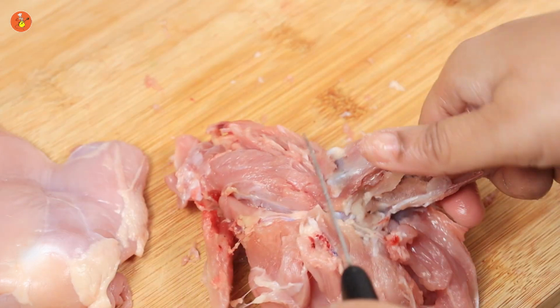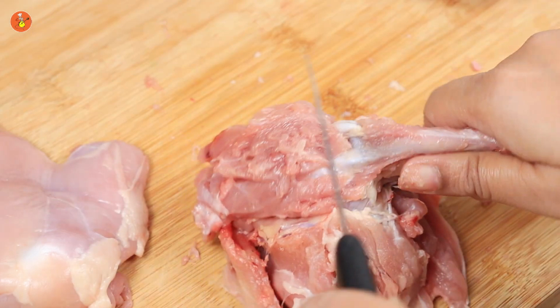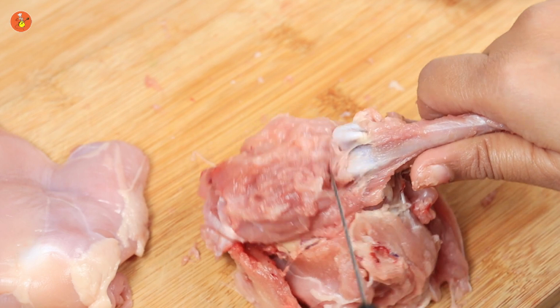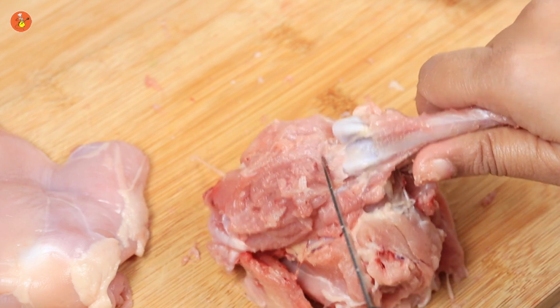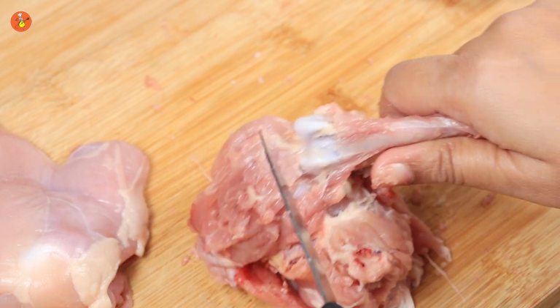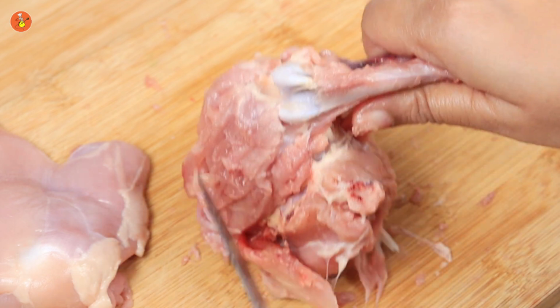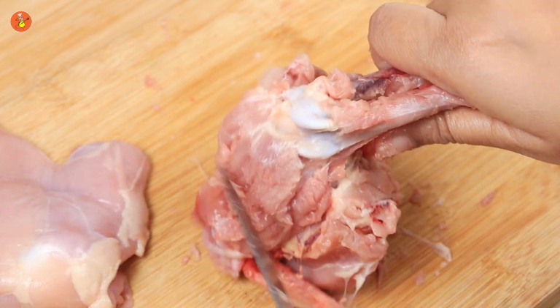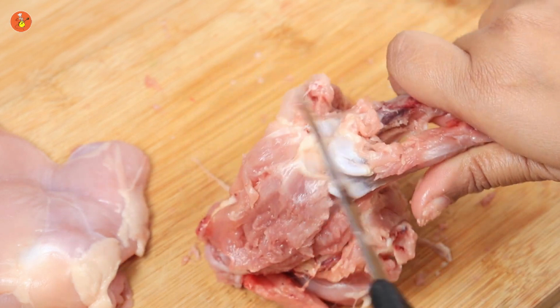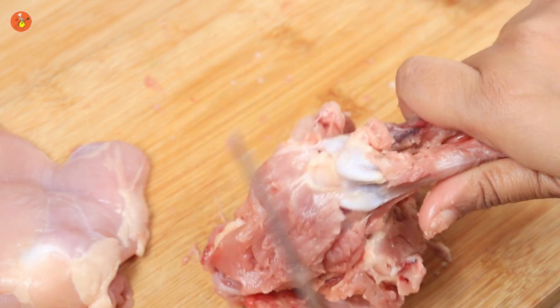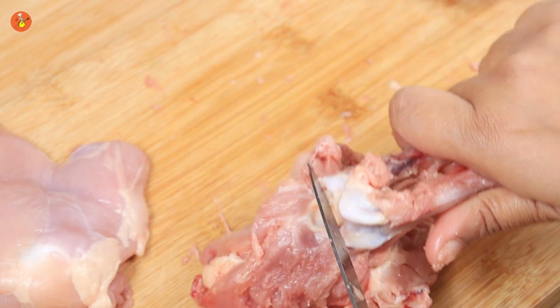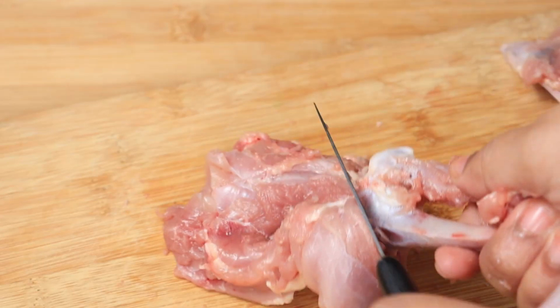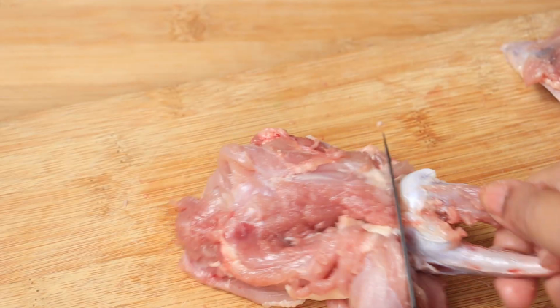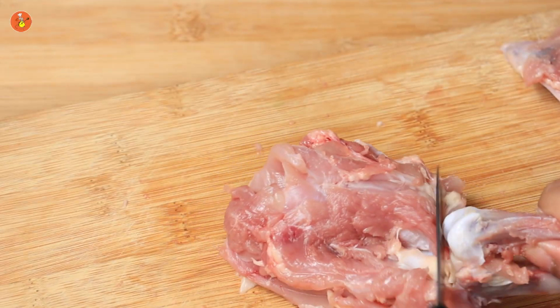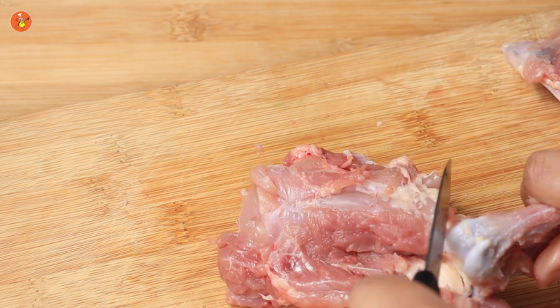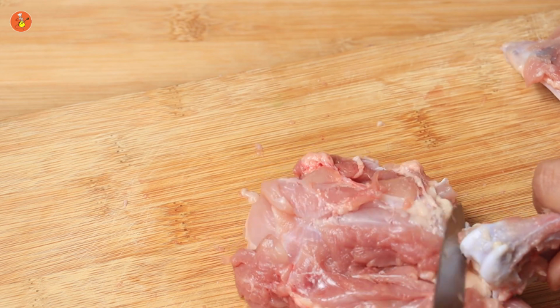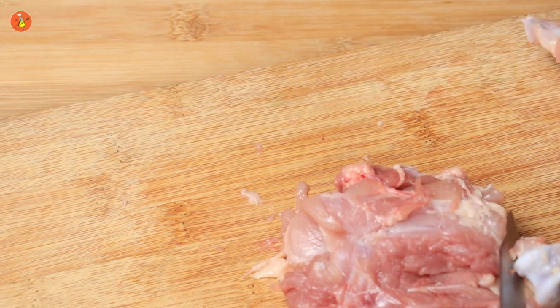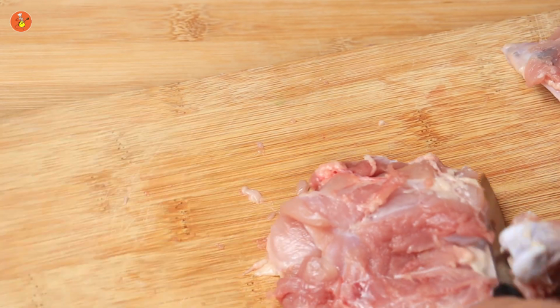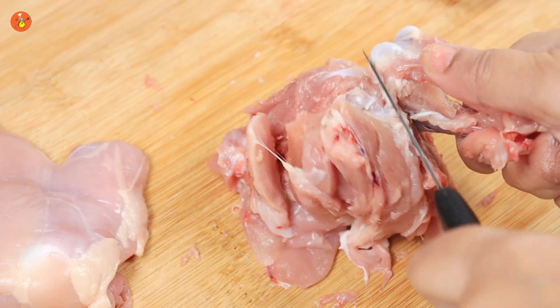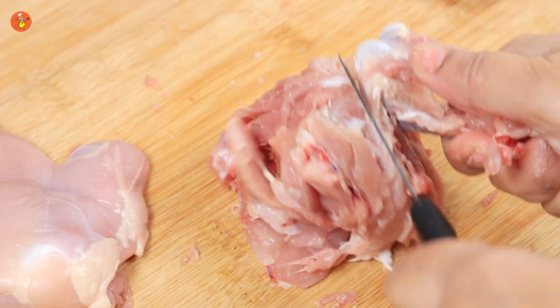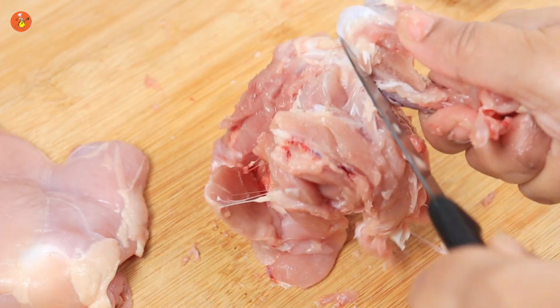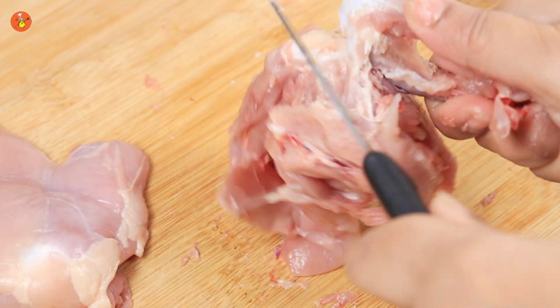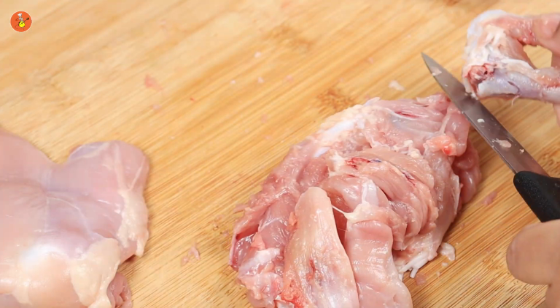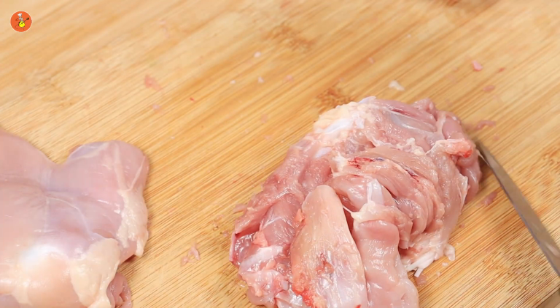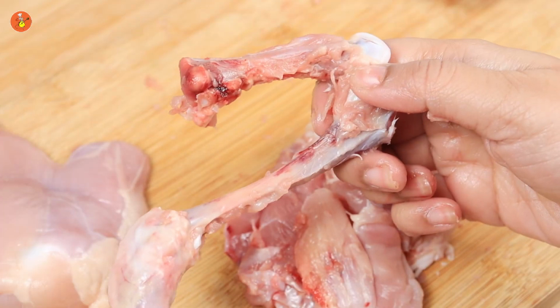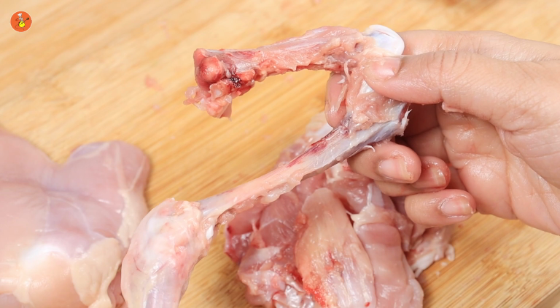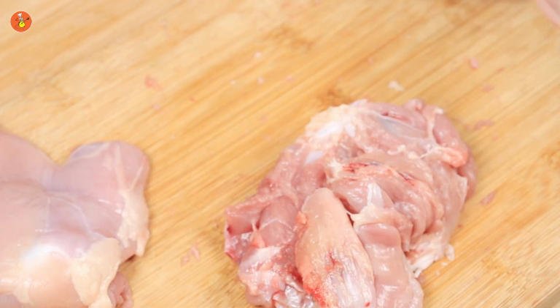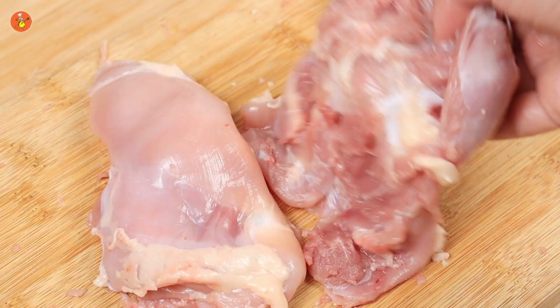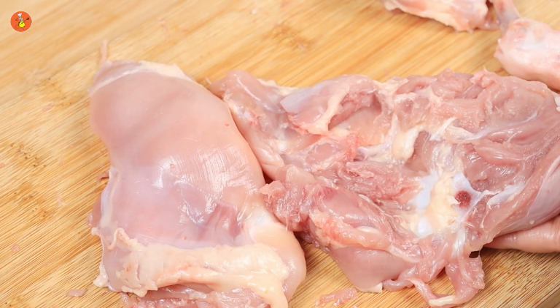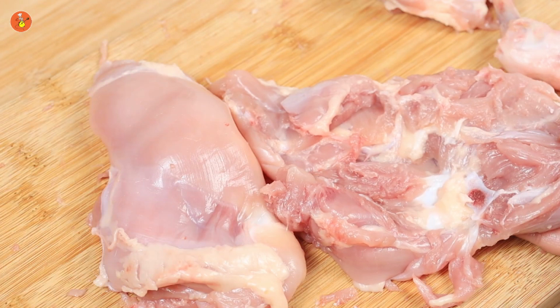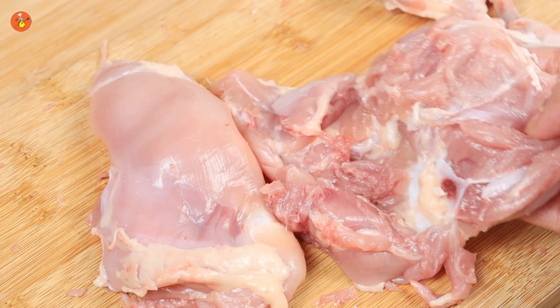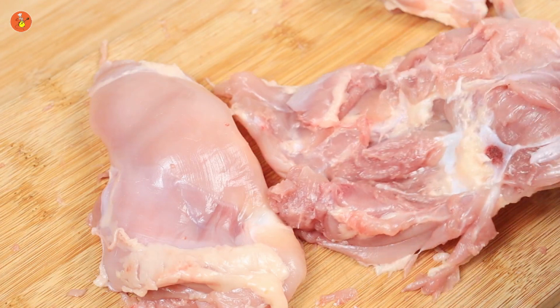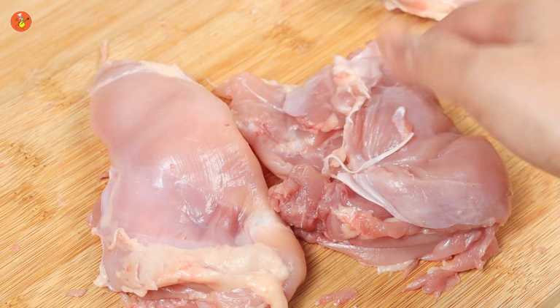Once done, you will be left with the bone joint. Carefully scrape the meat off the joints and cut the final joint portion. And there you are, left with a perfectly deboned chicken leg.